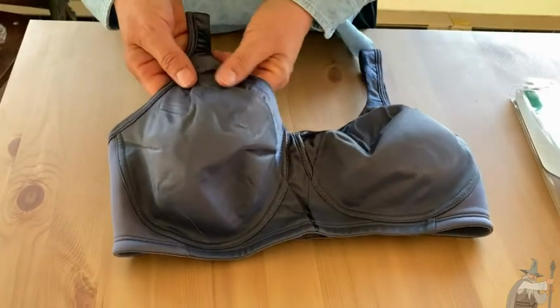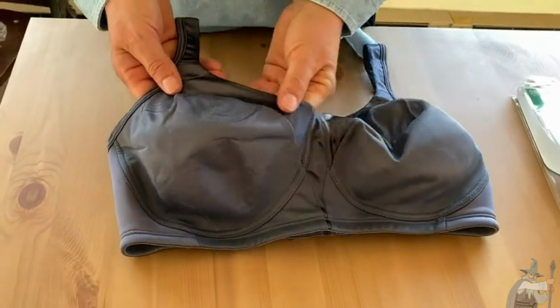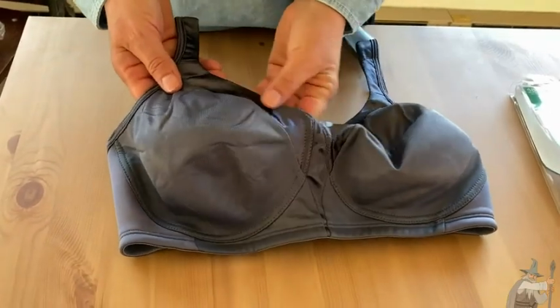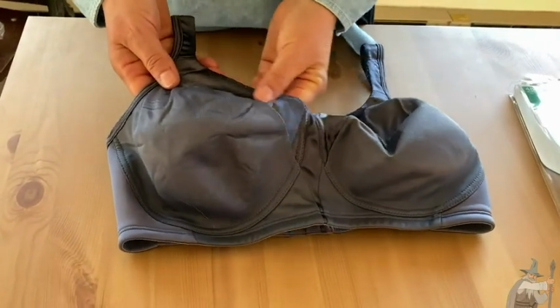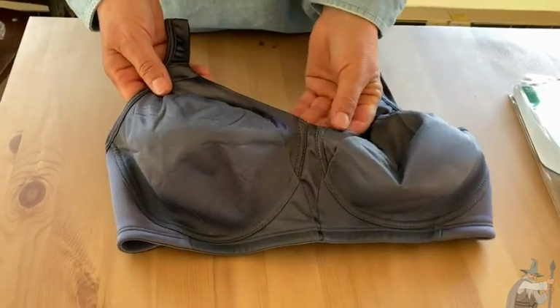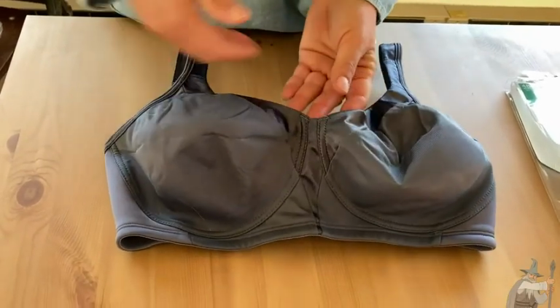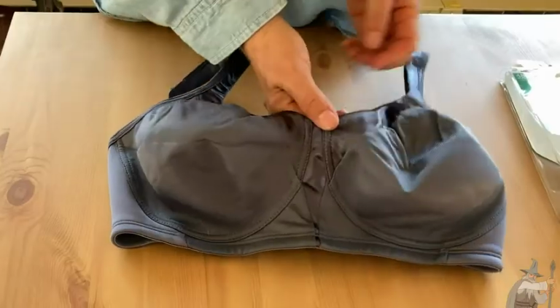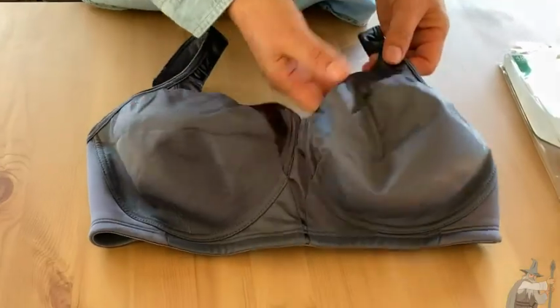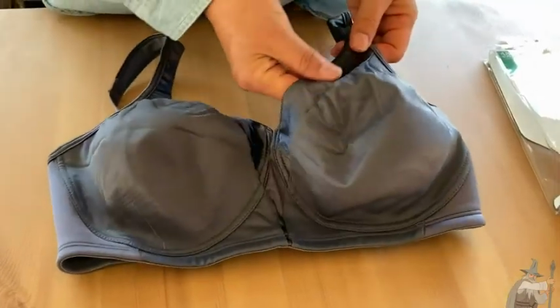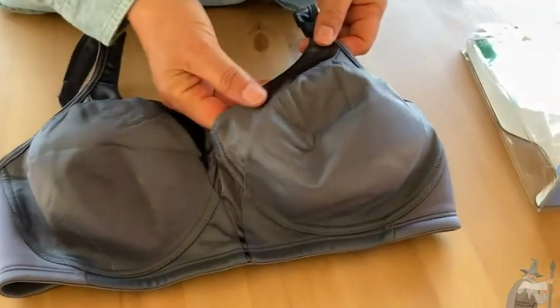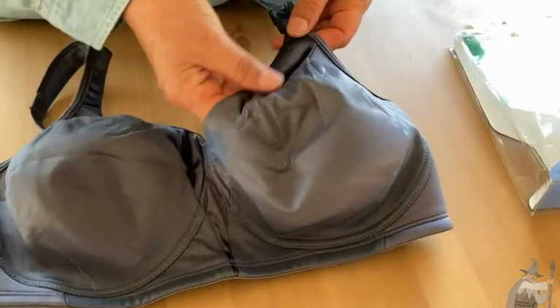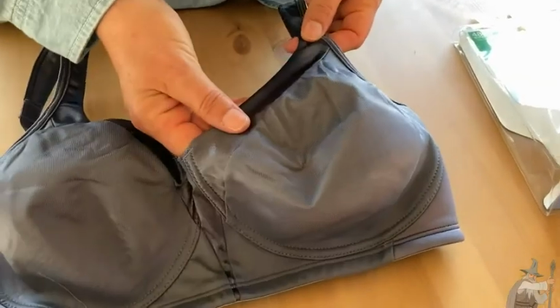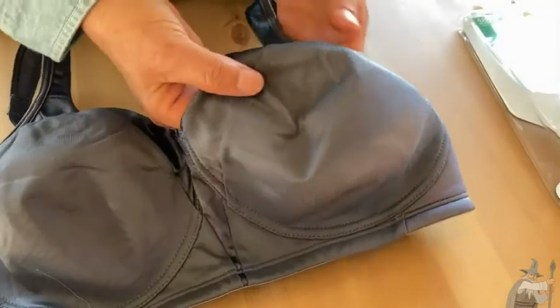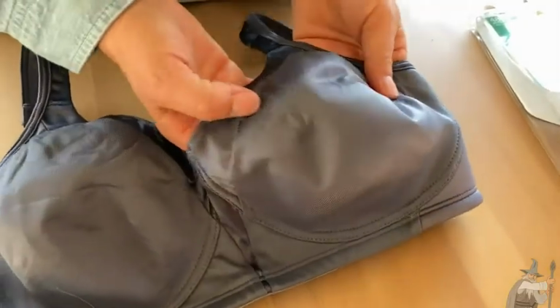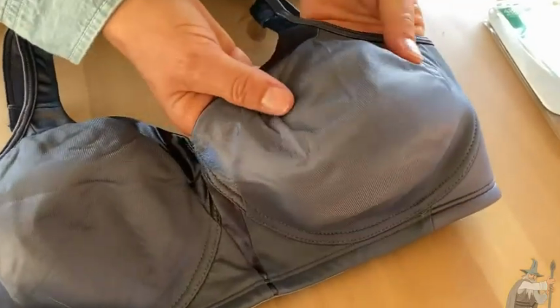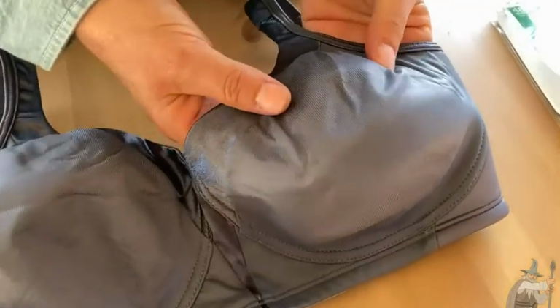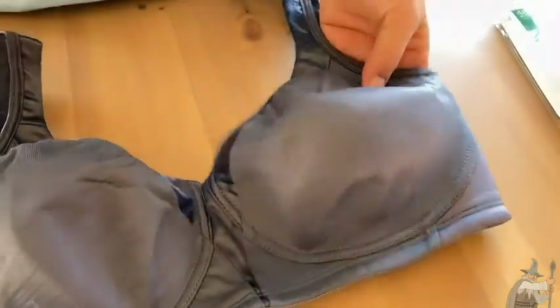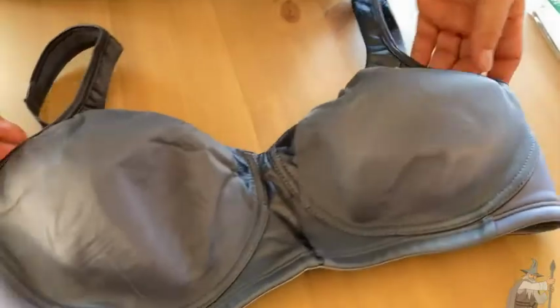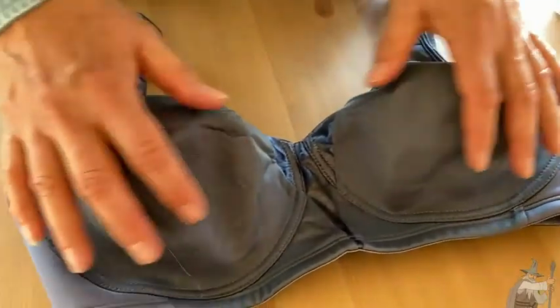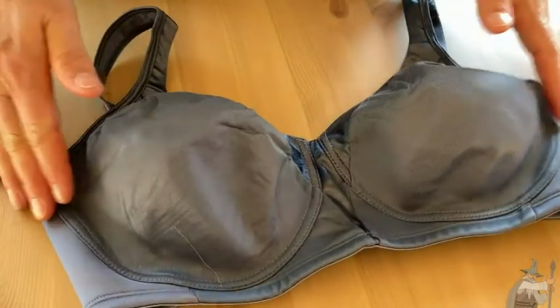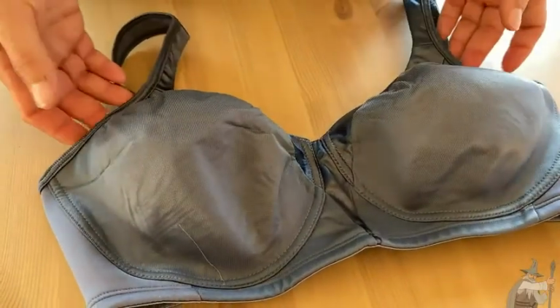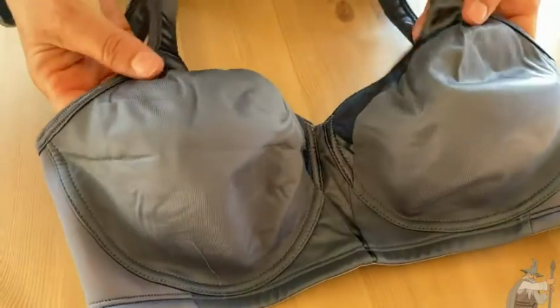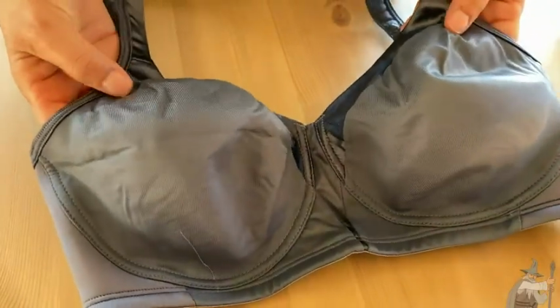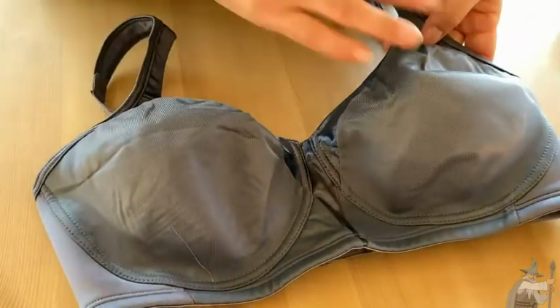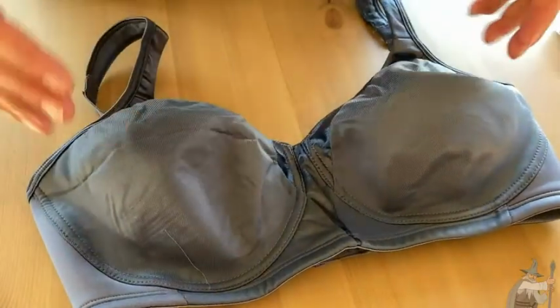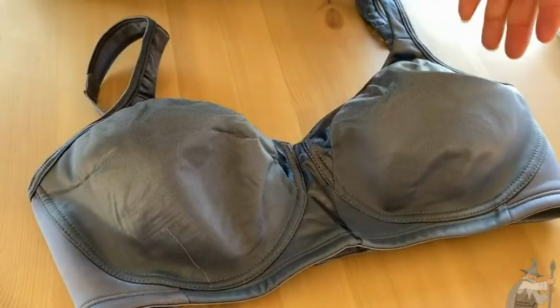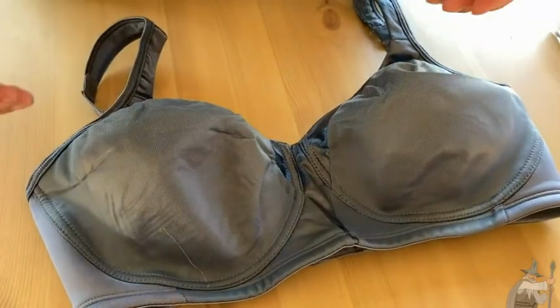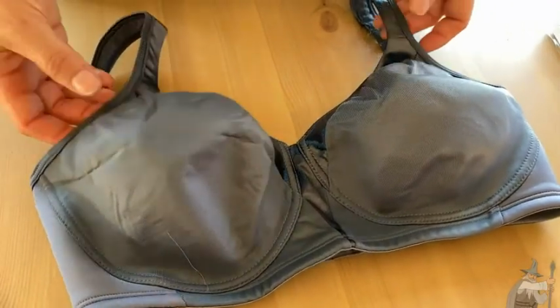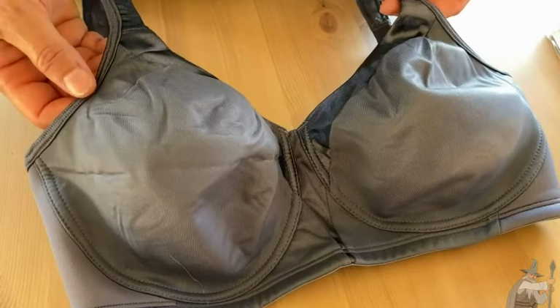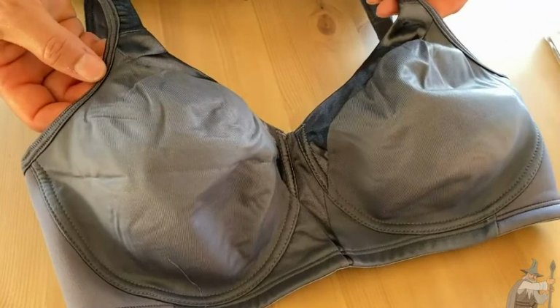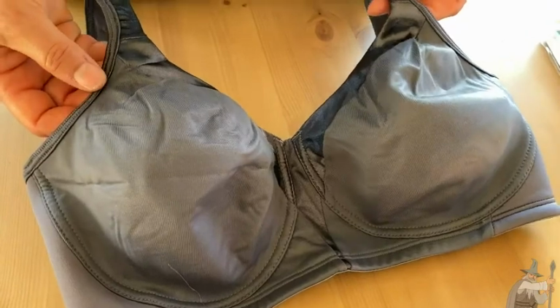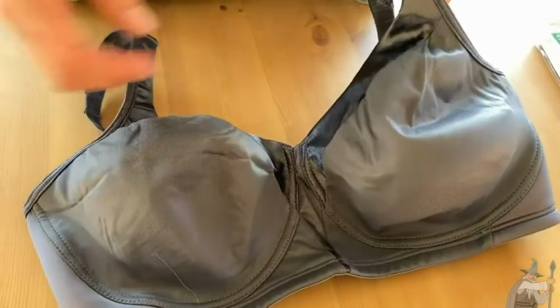Also, this is a nice little silky touch here with the band — I really like that. This has lightly lined cups just for some shaping. It's very good for smoothing things out under a t-shirt, so I do like that feature about the bra too.